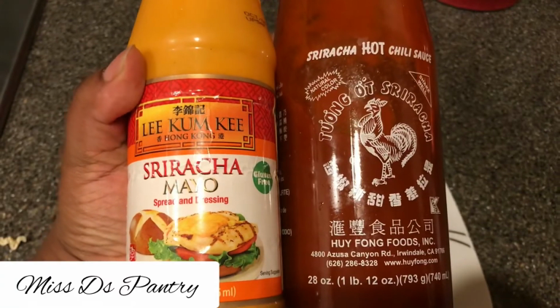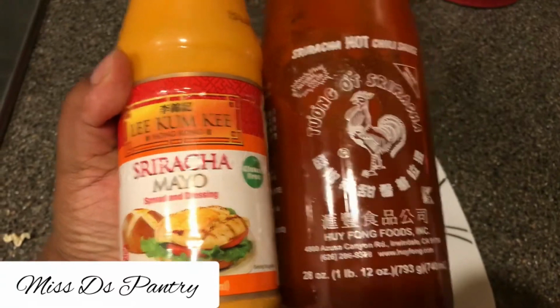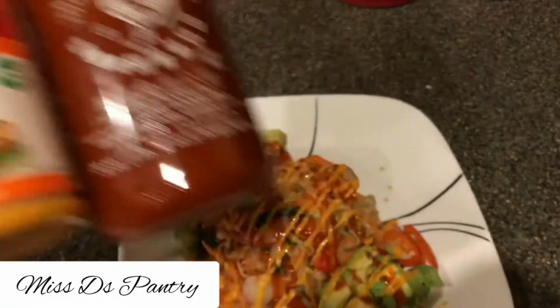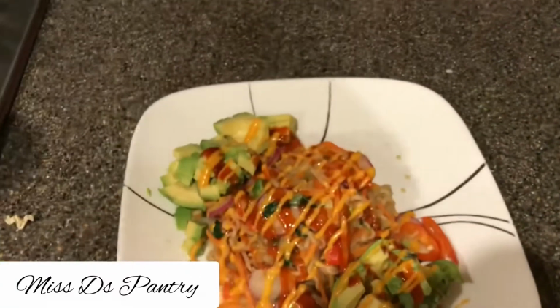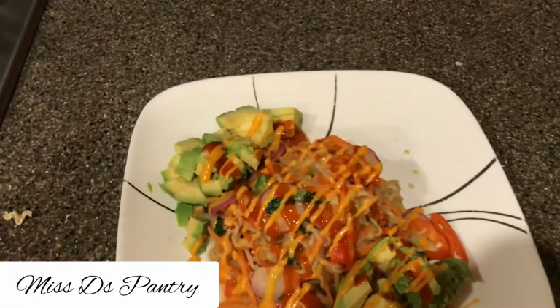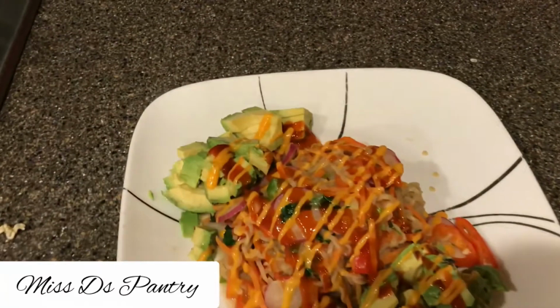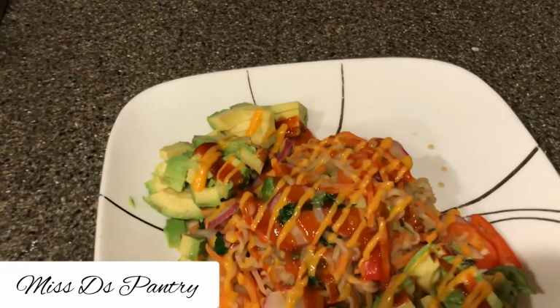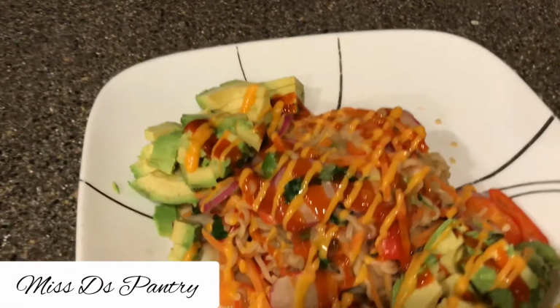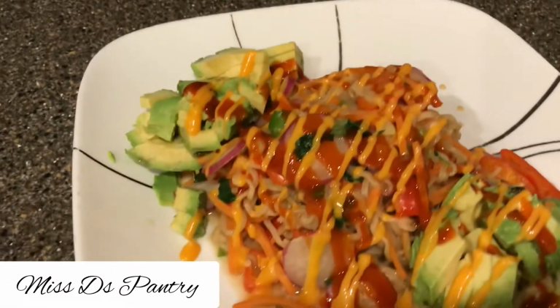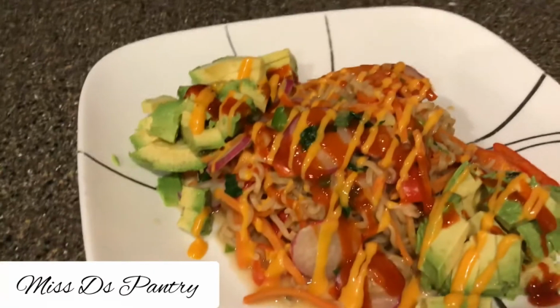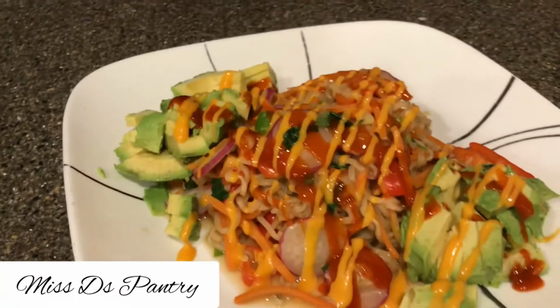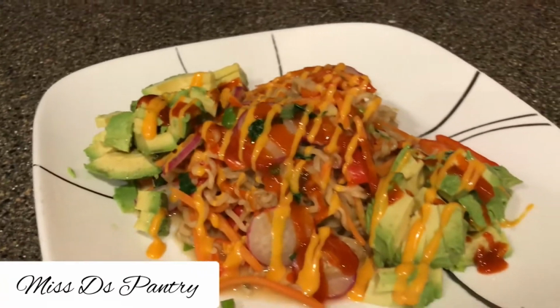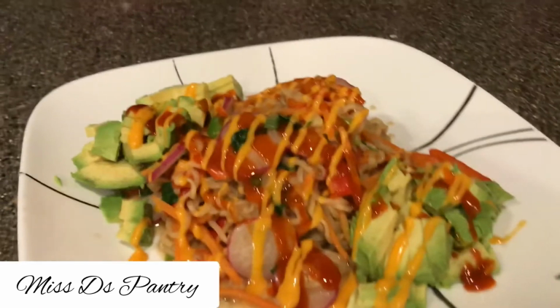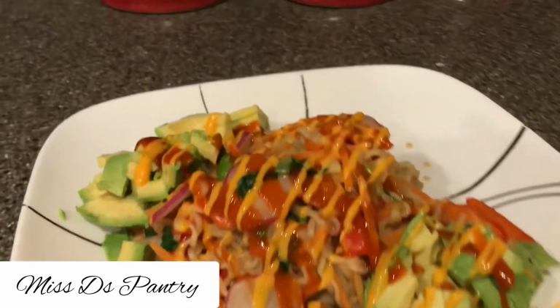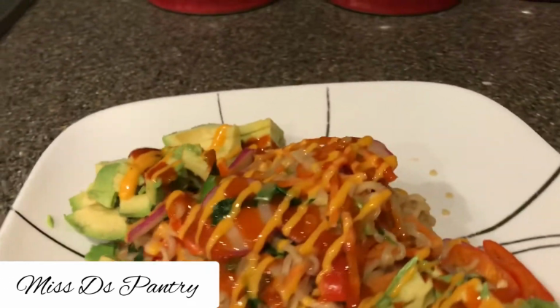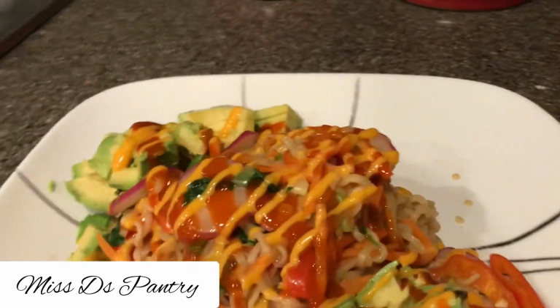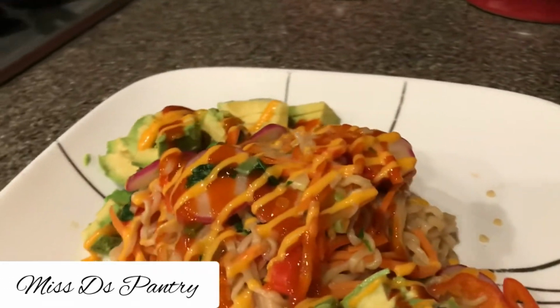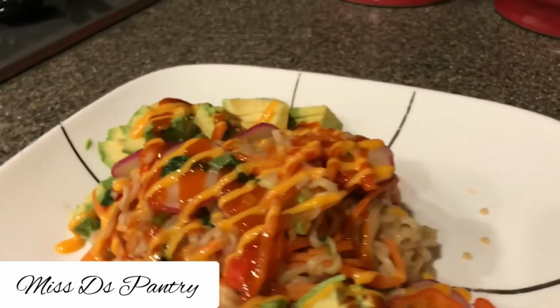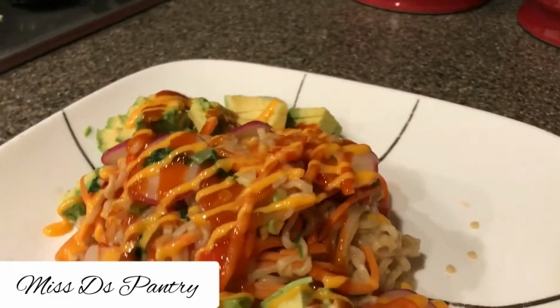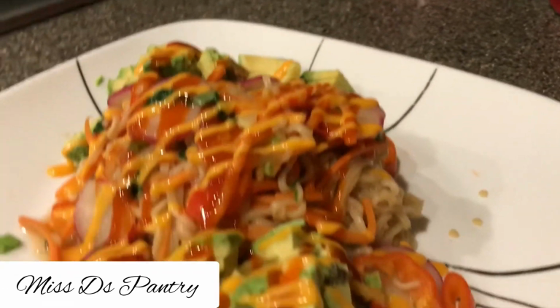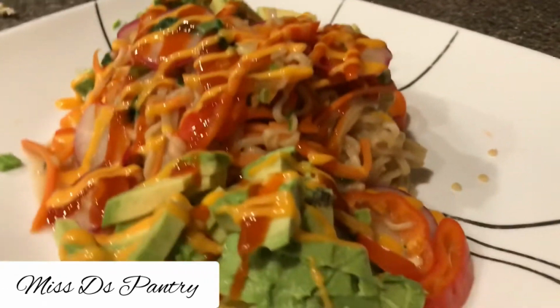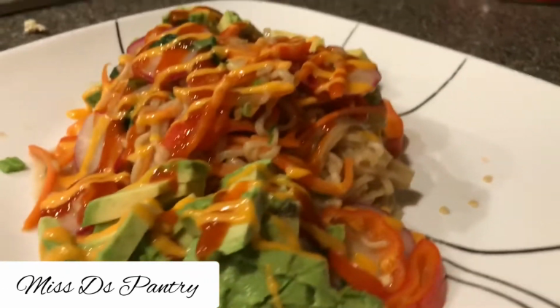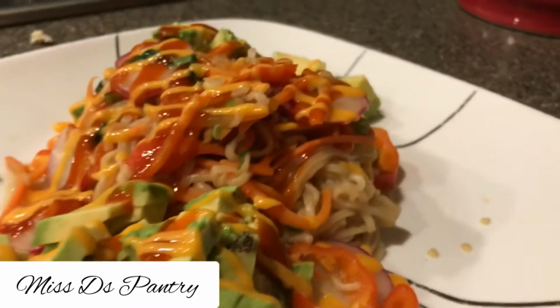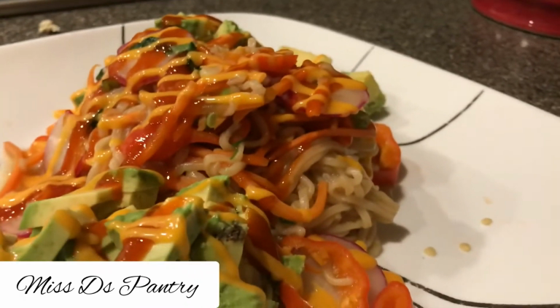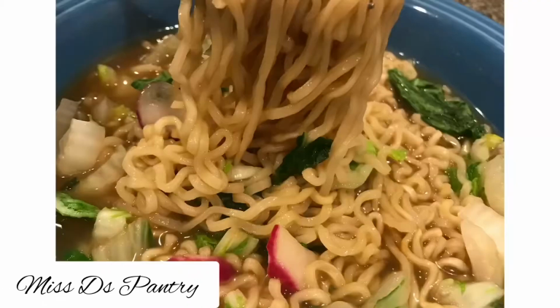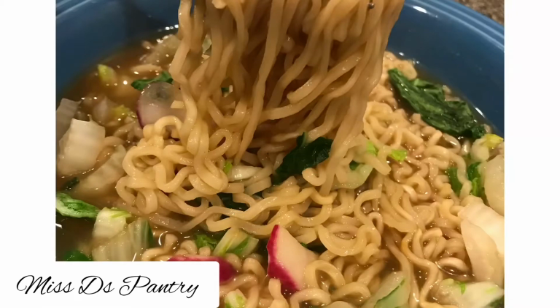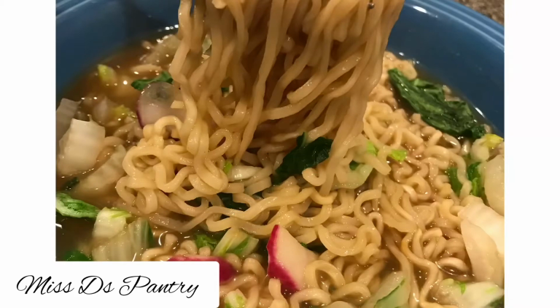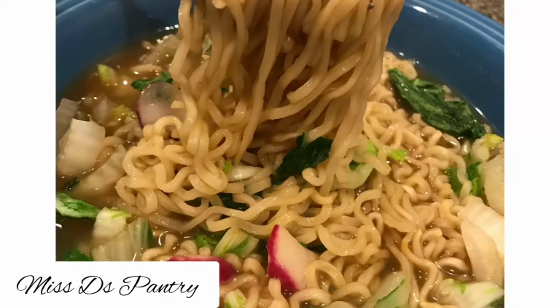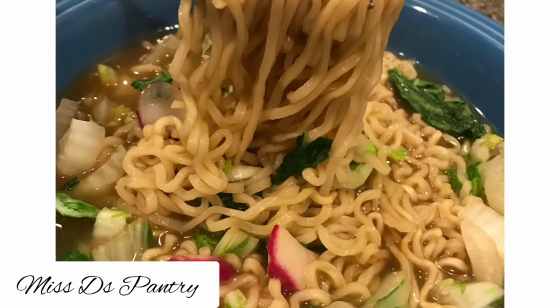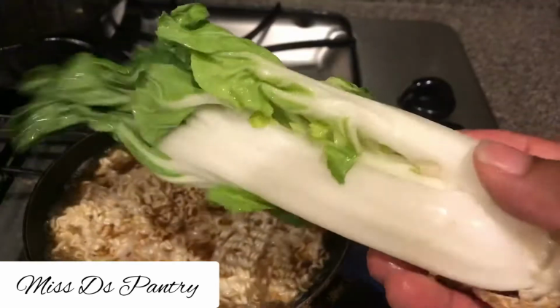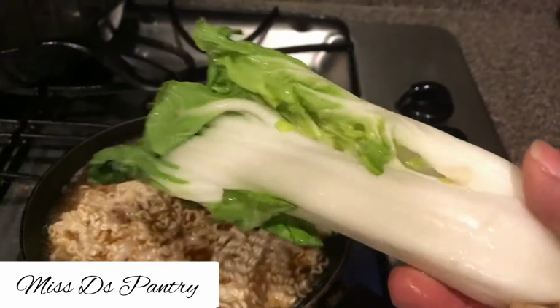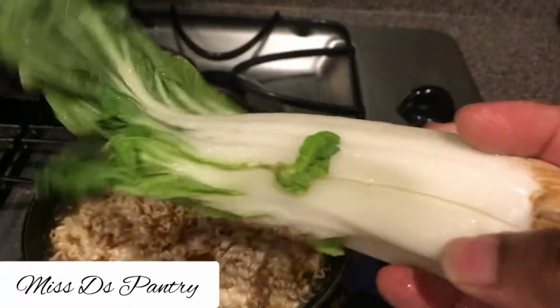I have some avocado and some sriracha and sriracha mayo that I'm just going to garnish on the top, and that's that recipe.